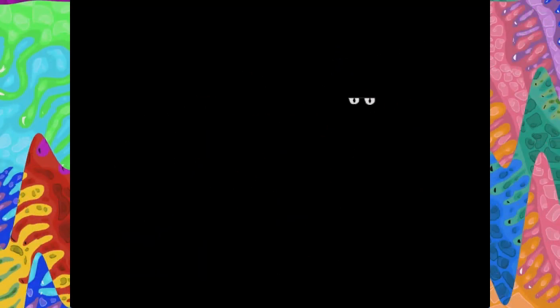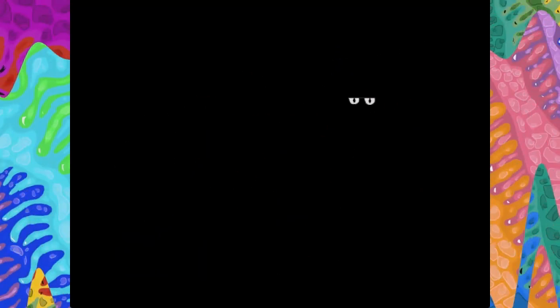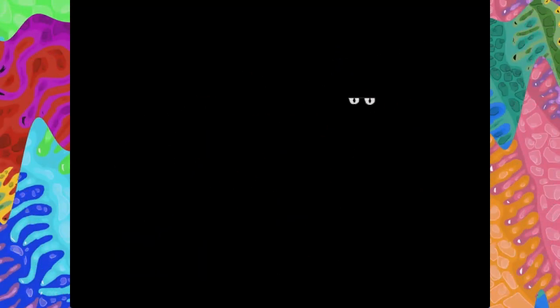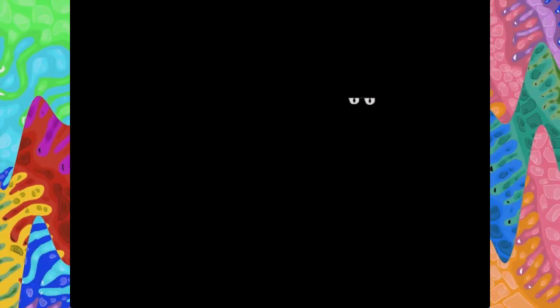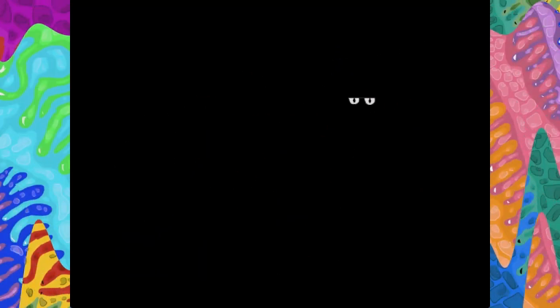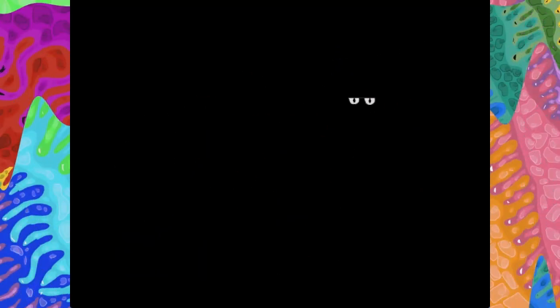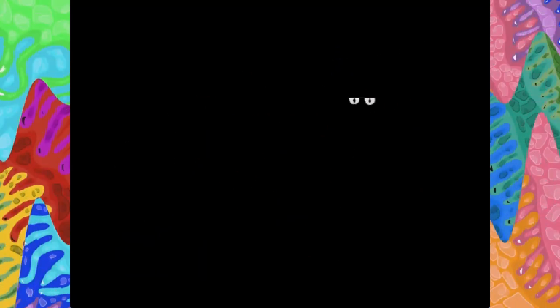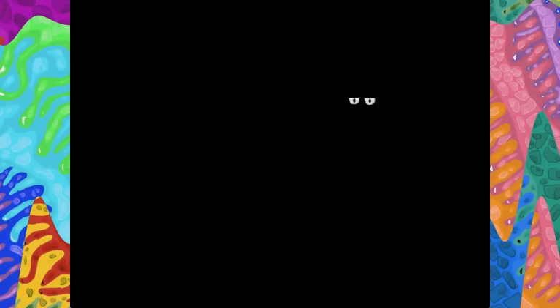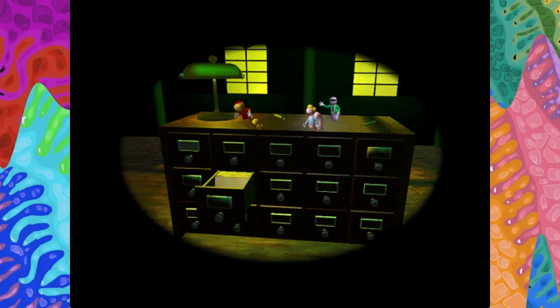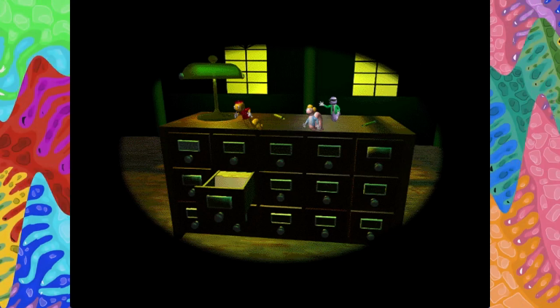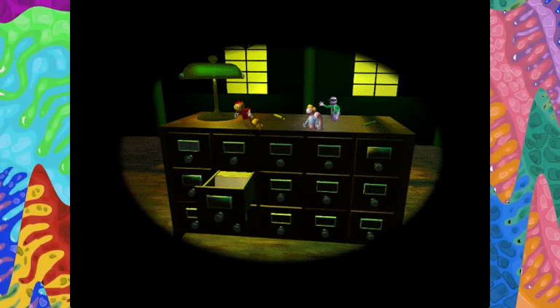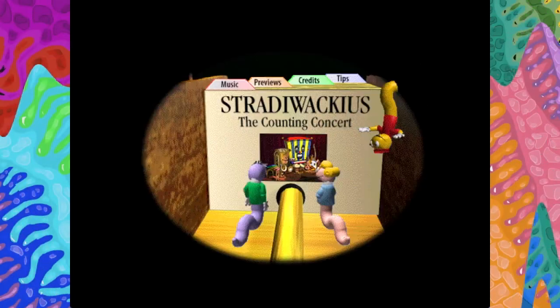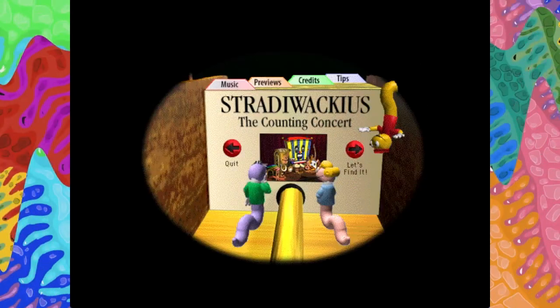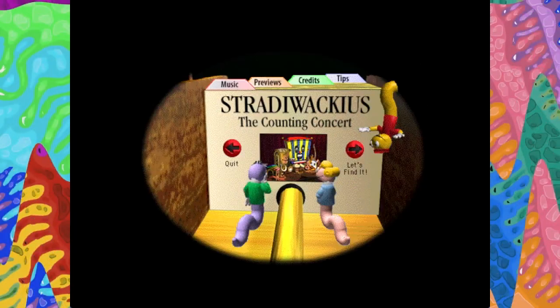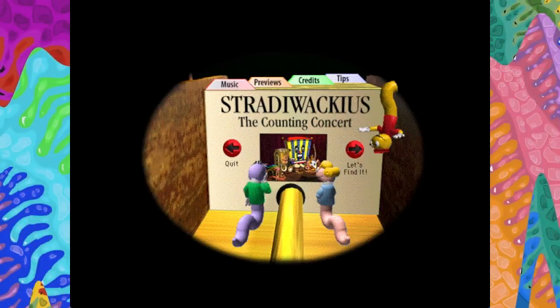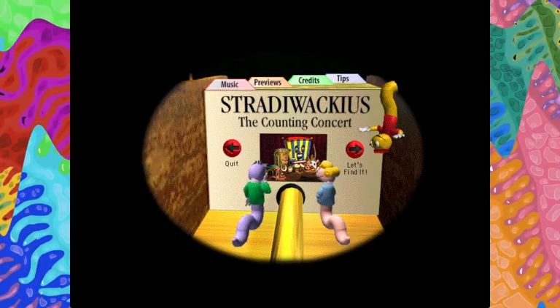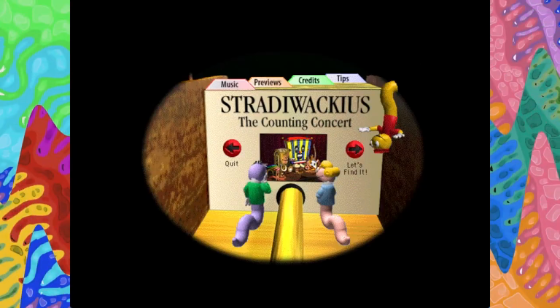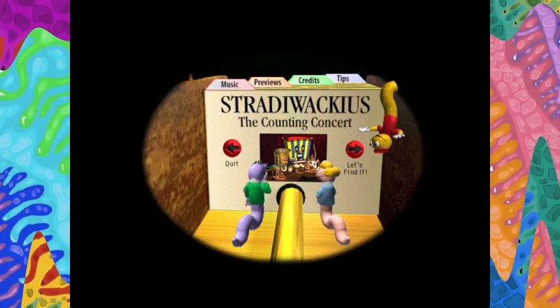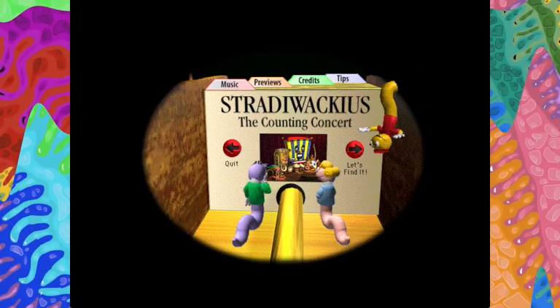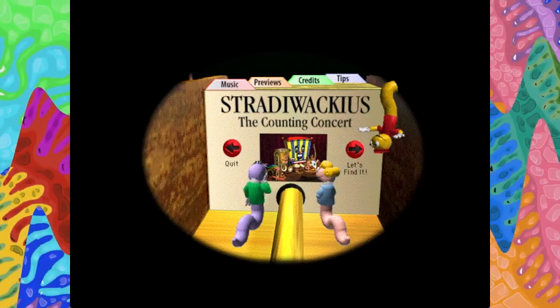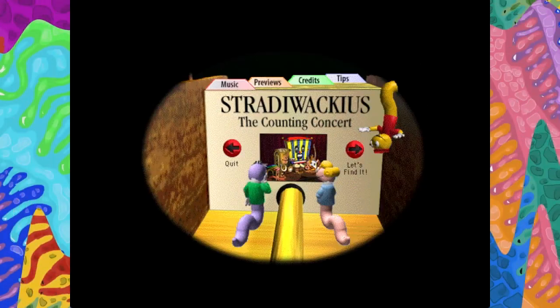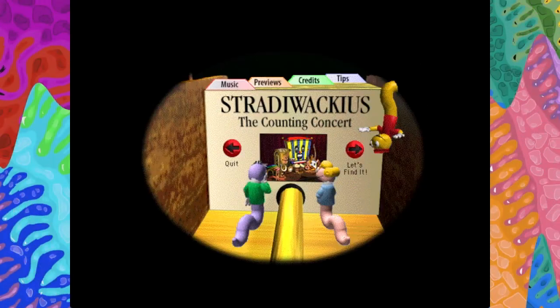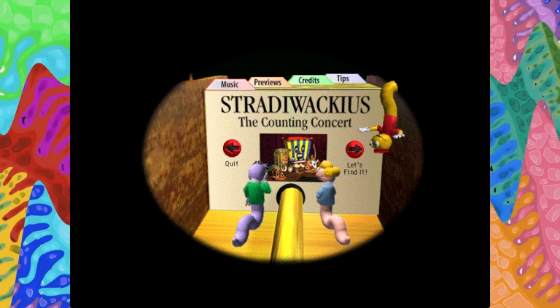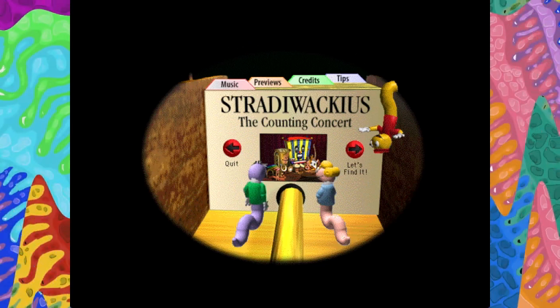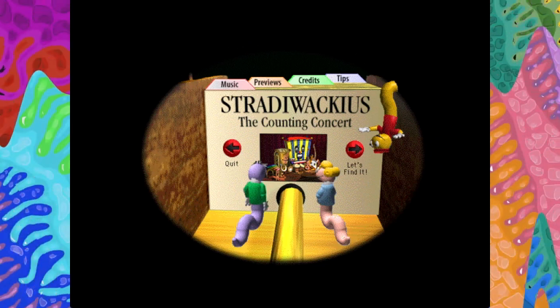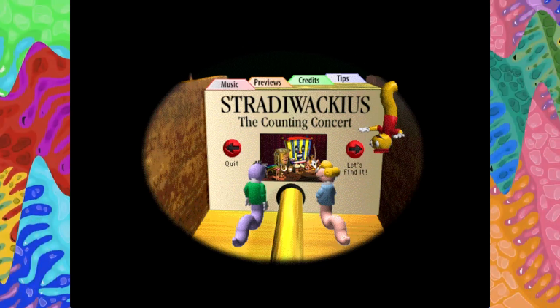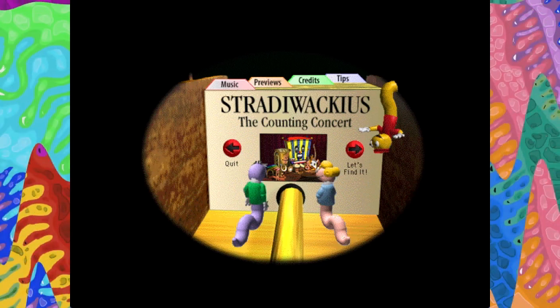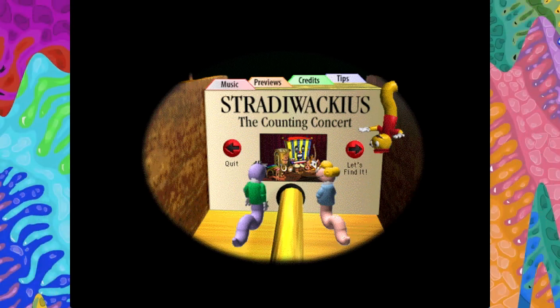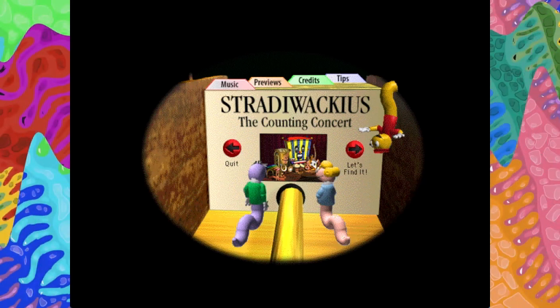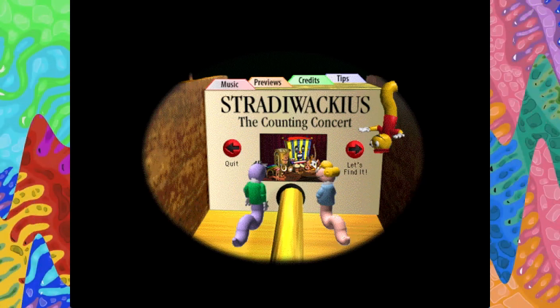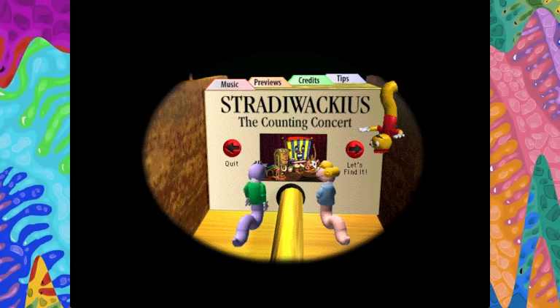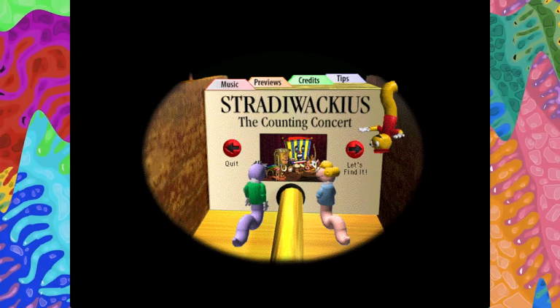I'm at the card catalog. Over here. Look, Stratoacius, the Counting Concert. That's right up our alley. Oh, cool book. We can make beautiful music with this one.